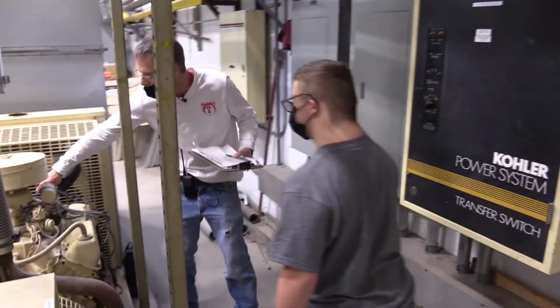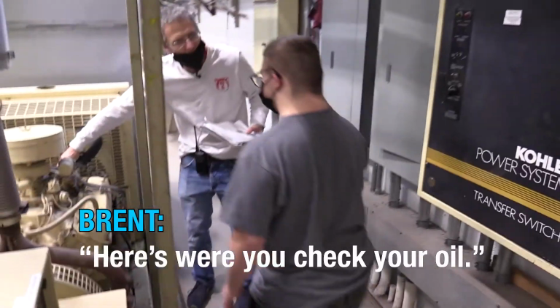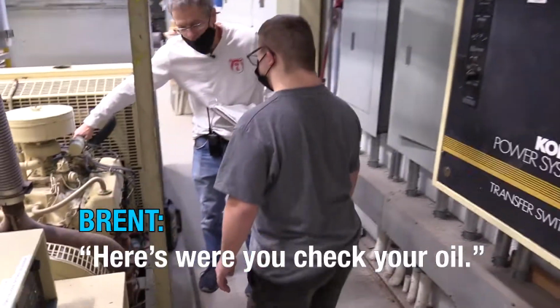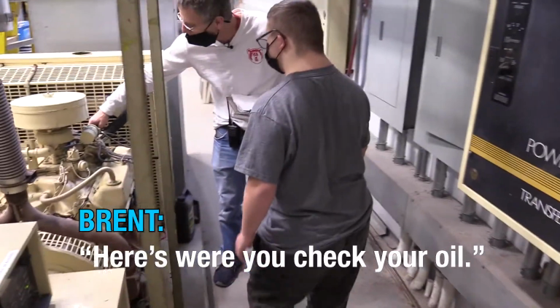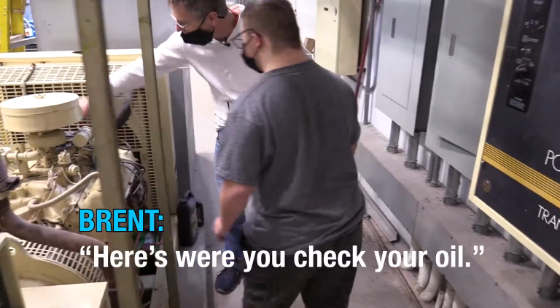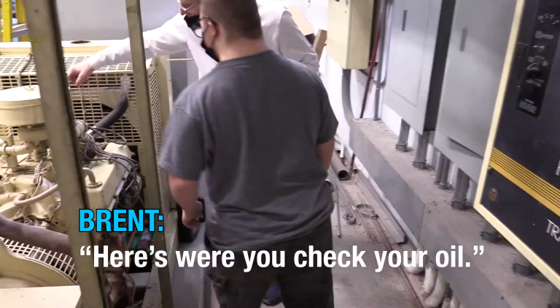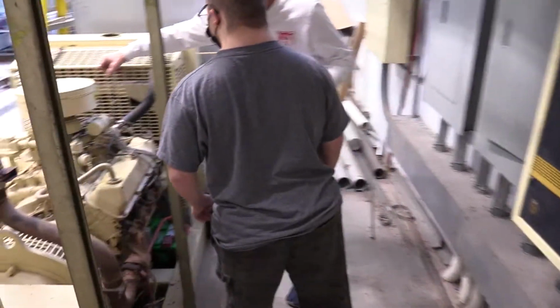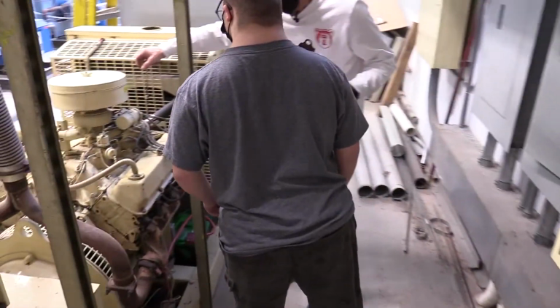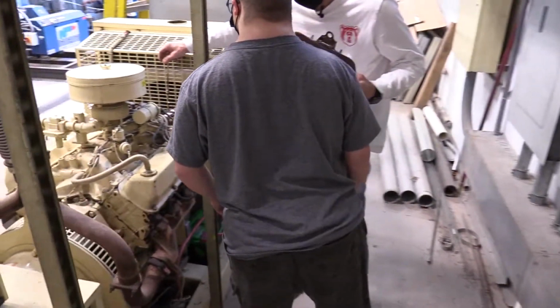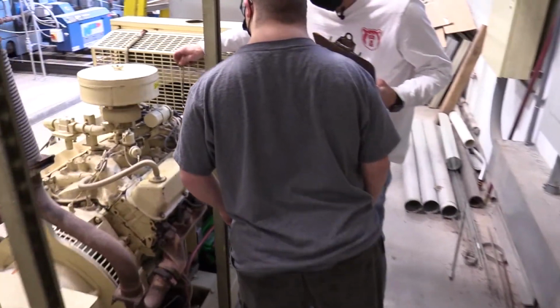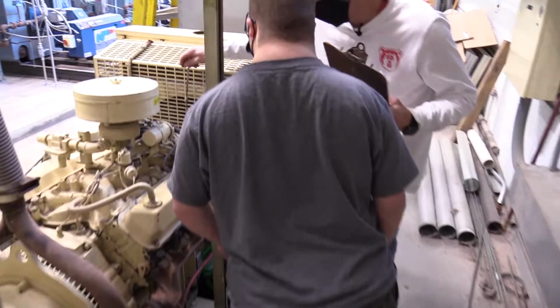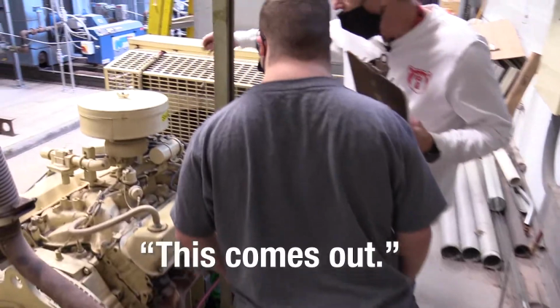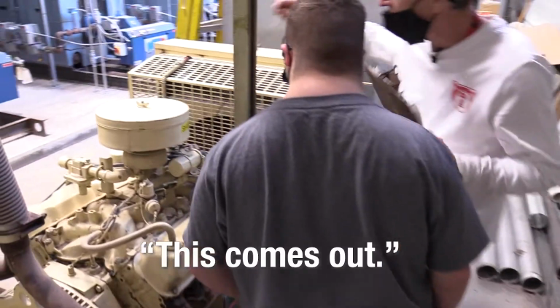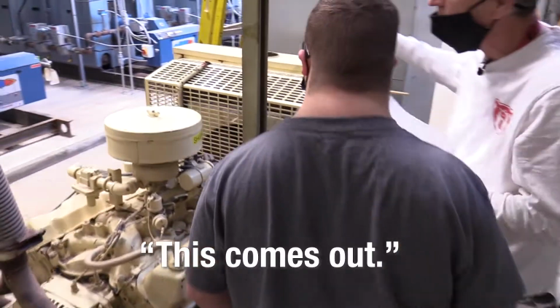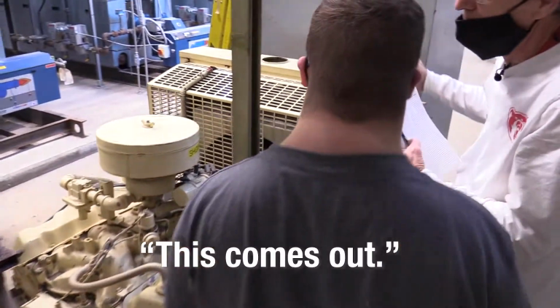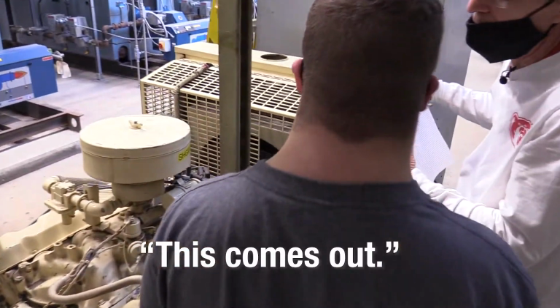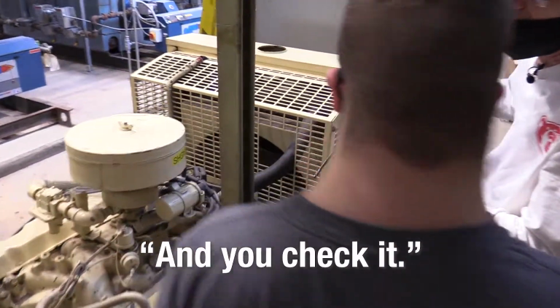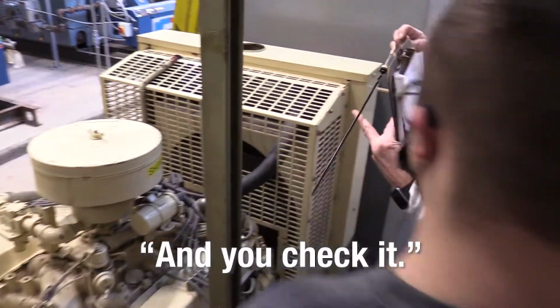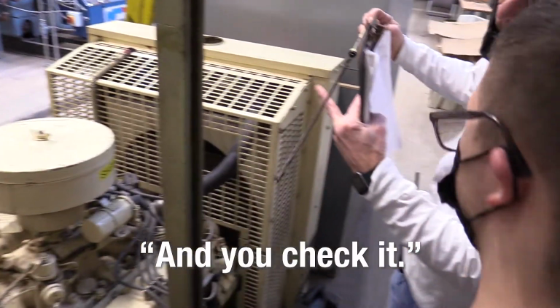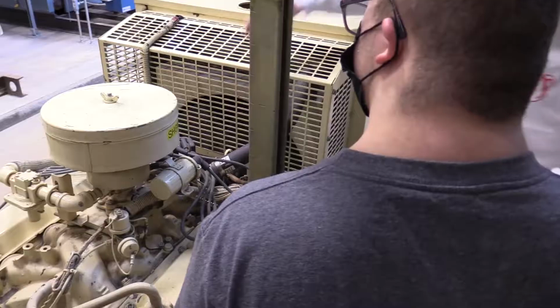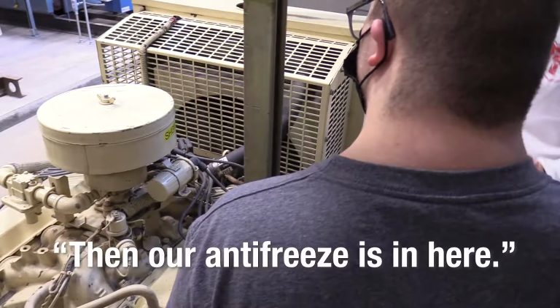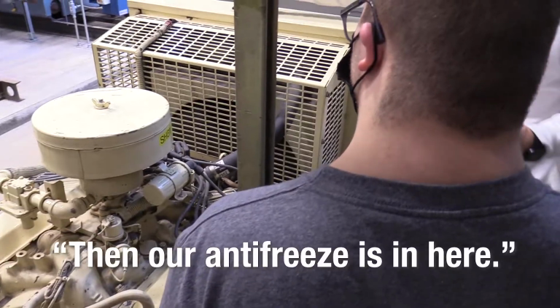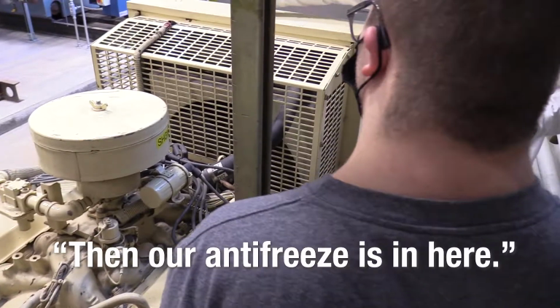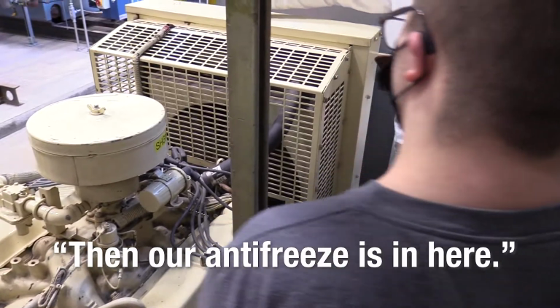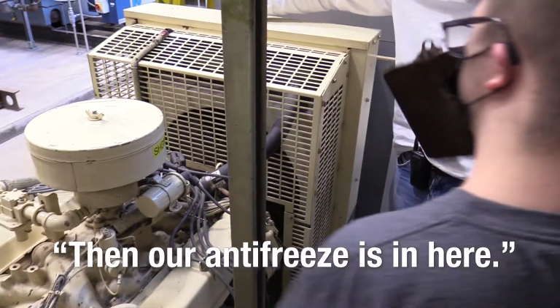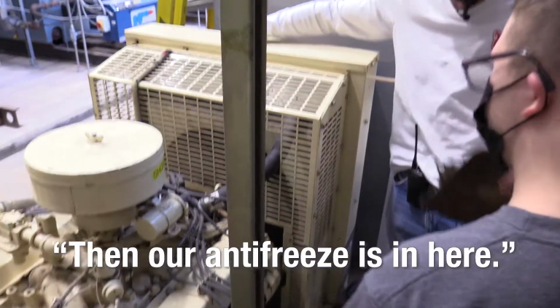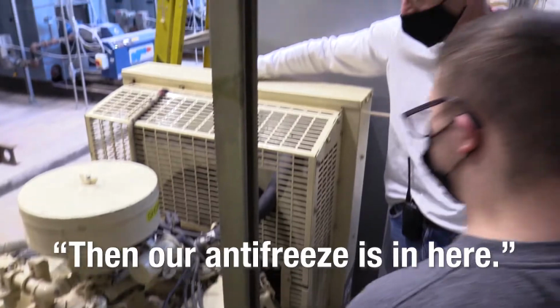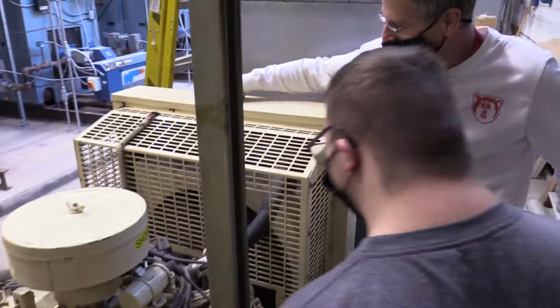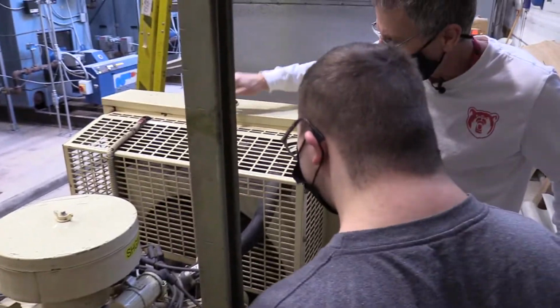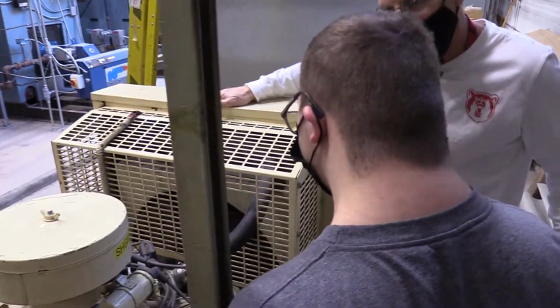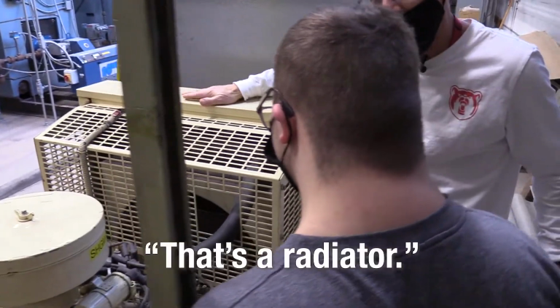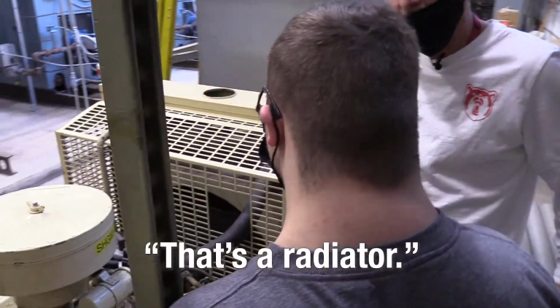Here's where you're checking your oil — in the mask. This comes out and you check it. And then our antifreeze is in here. In there? That's a big, that's a radiator.